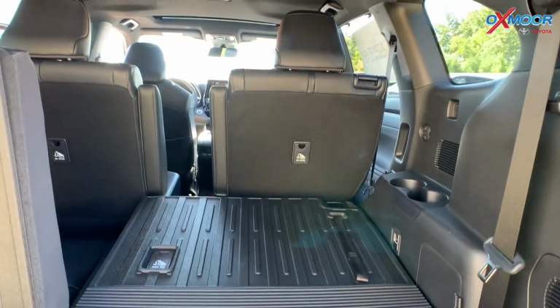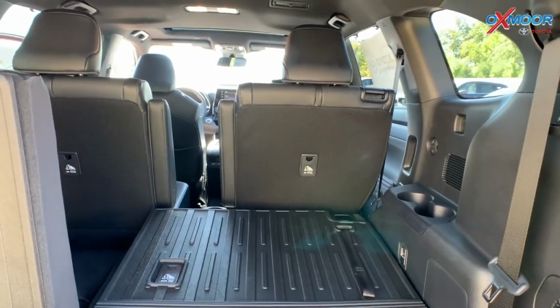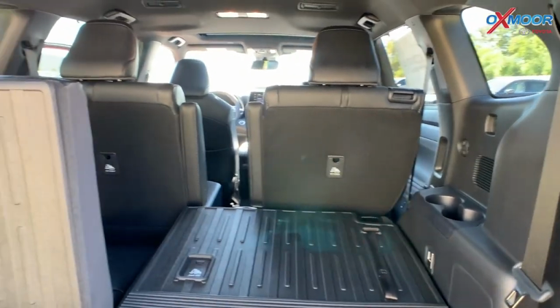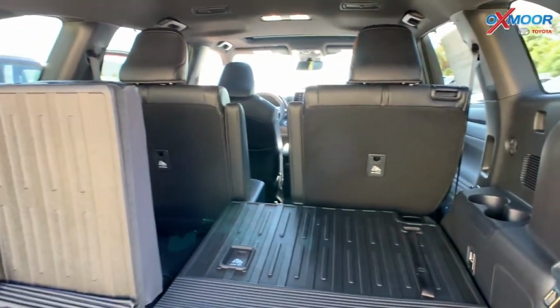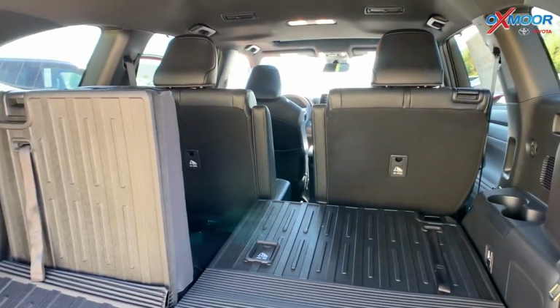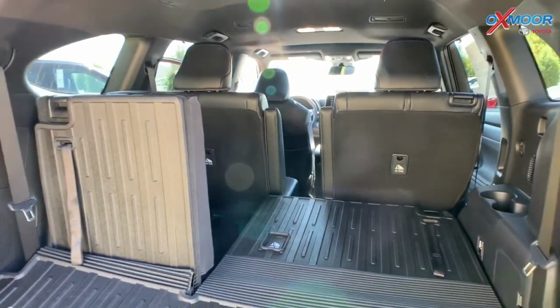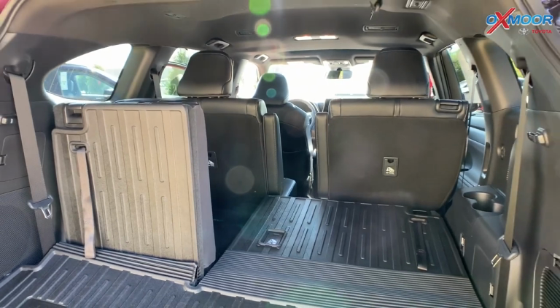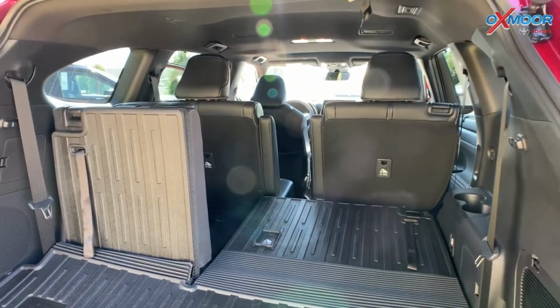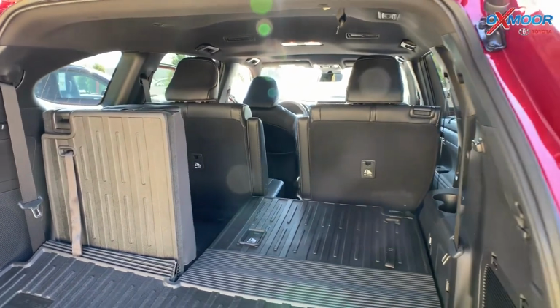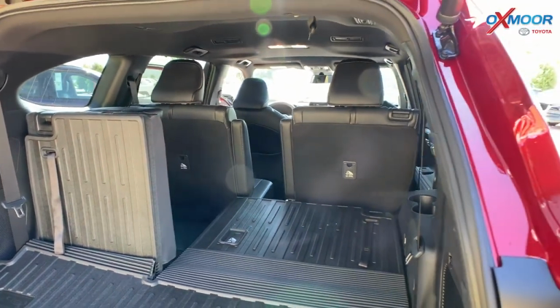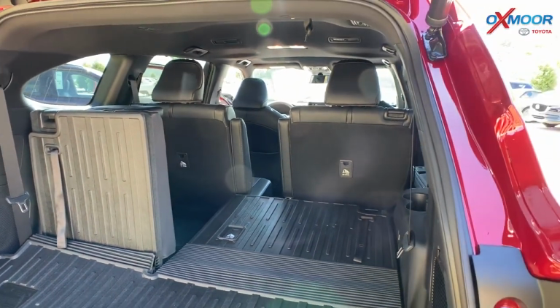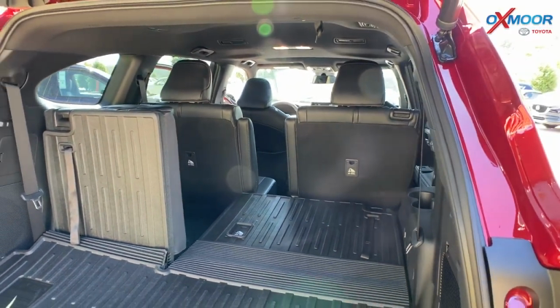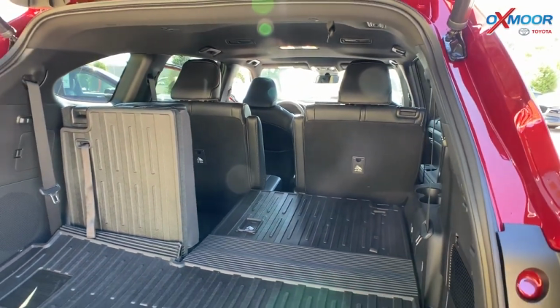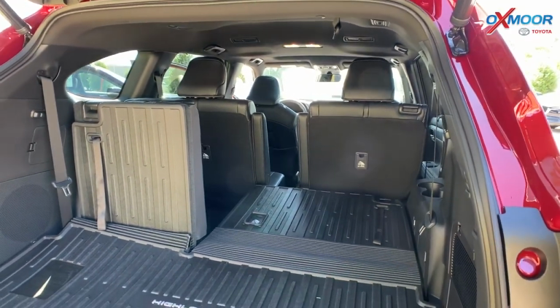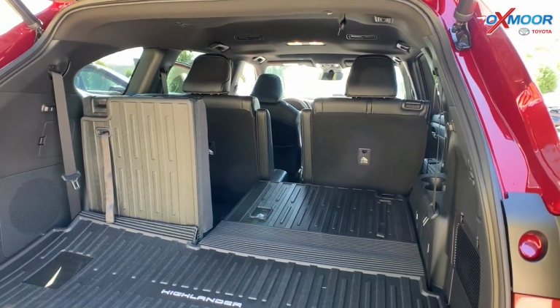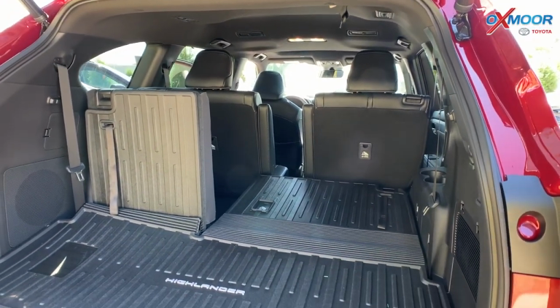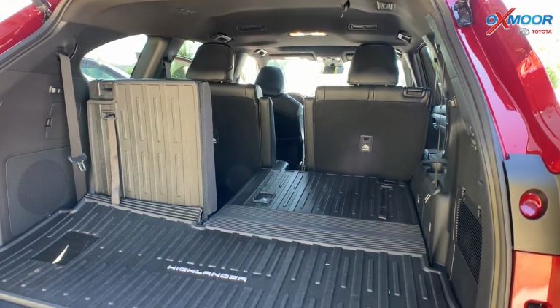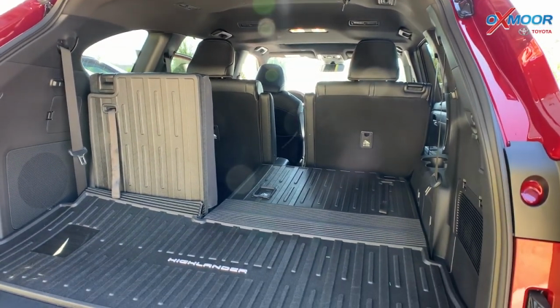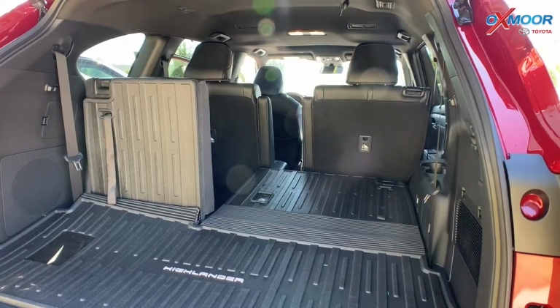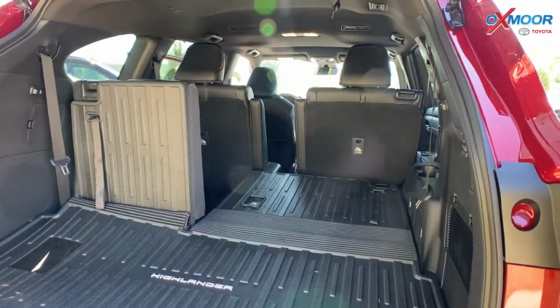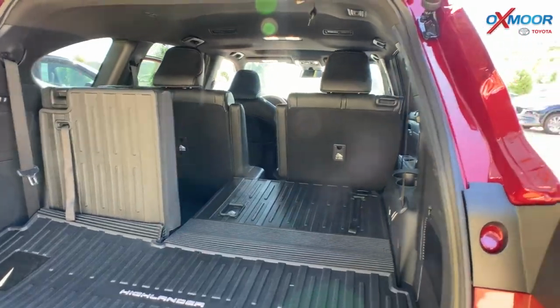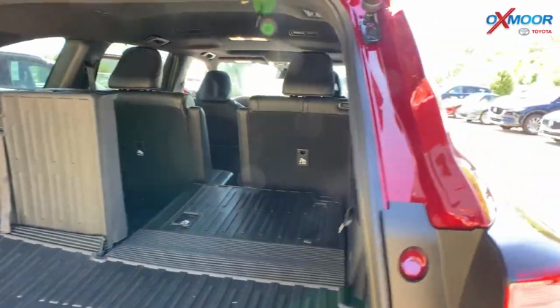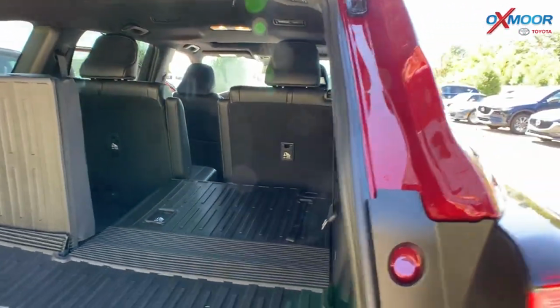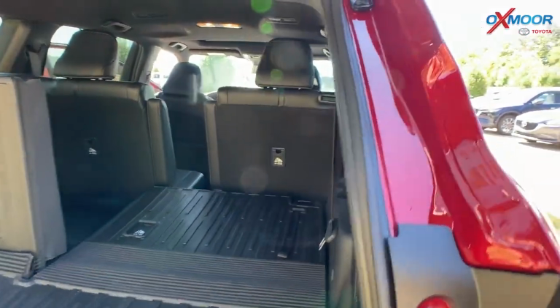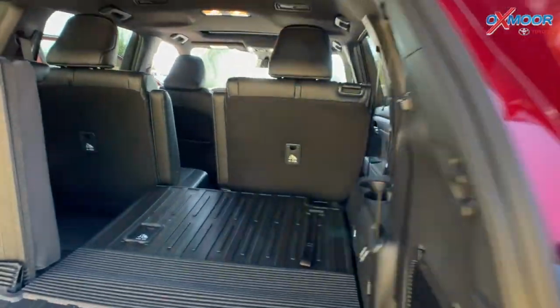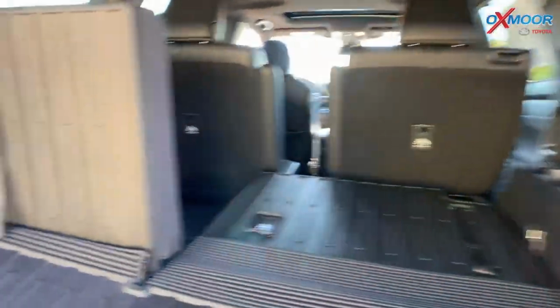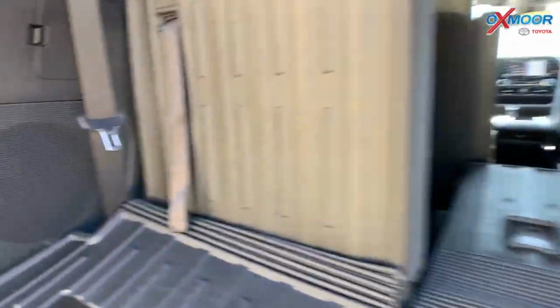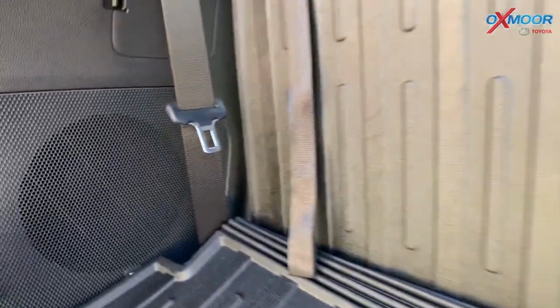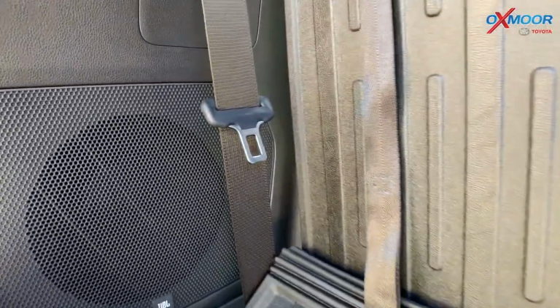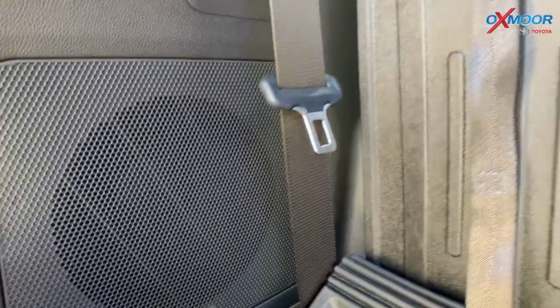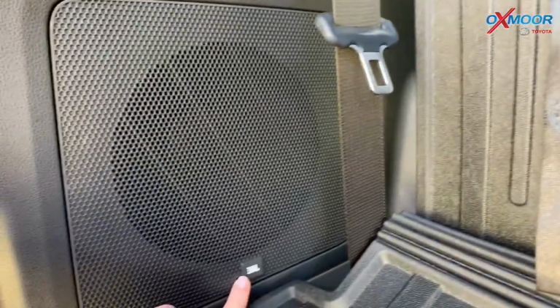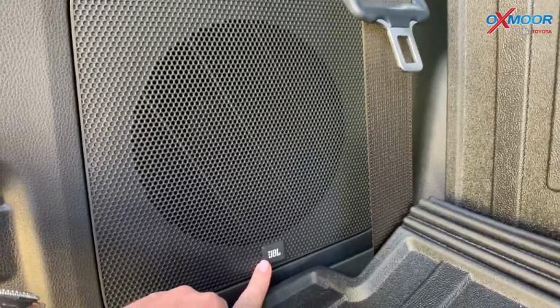Or maybe for pumpkins and hay — that's actually perfect. One thing I forgot to mention: this one actually has the JBL audio system, which is really, really nice. You can see this big speaker right here — JBL.